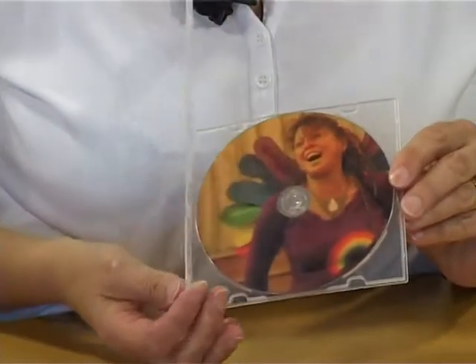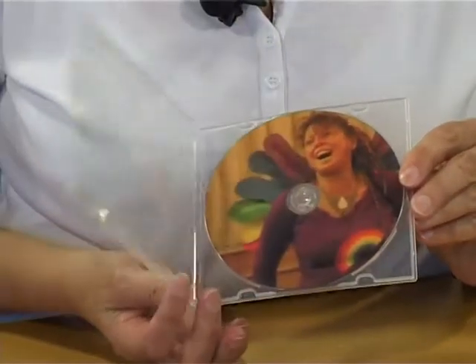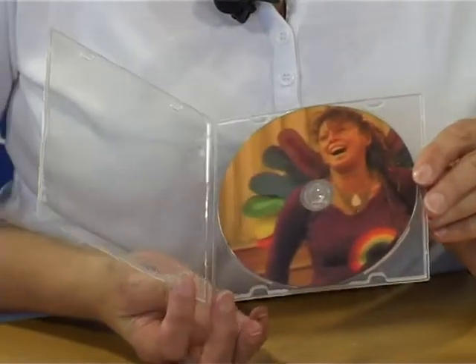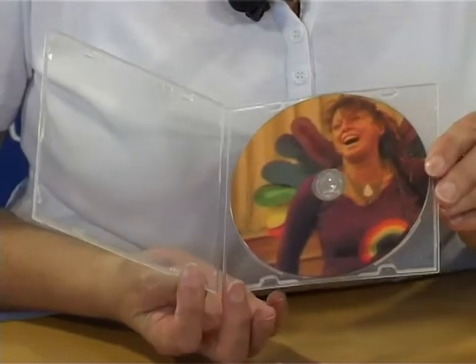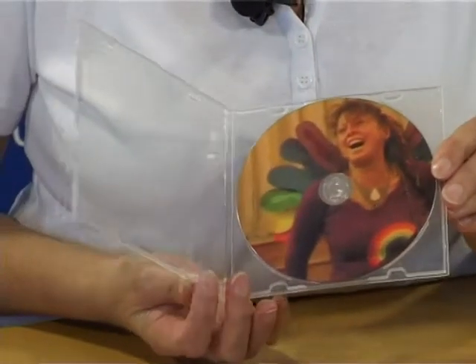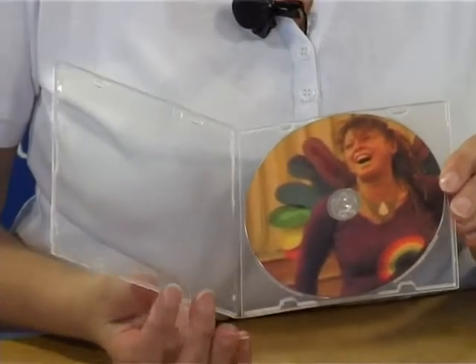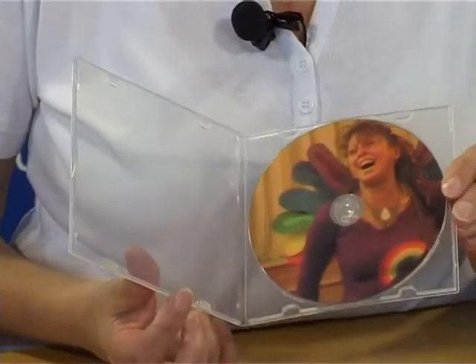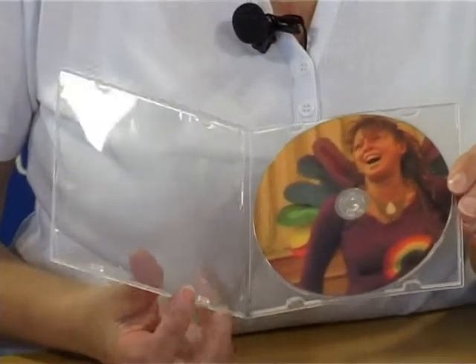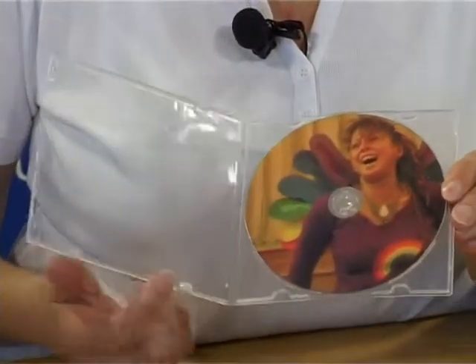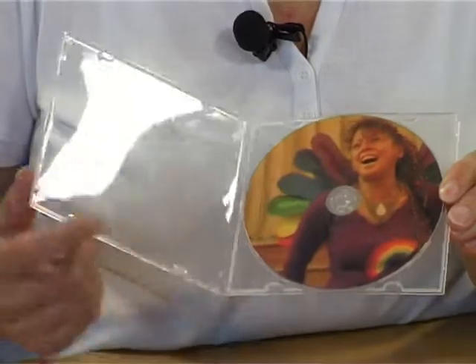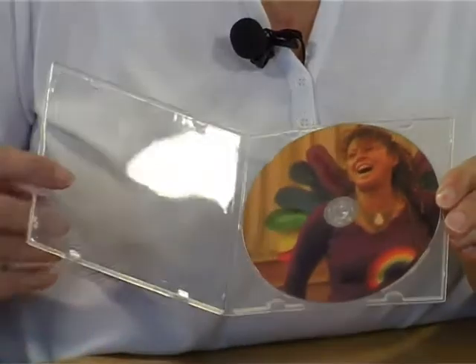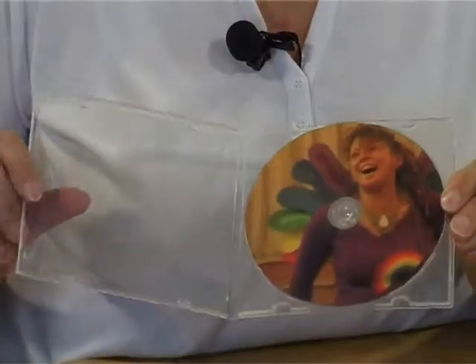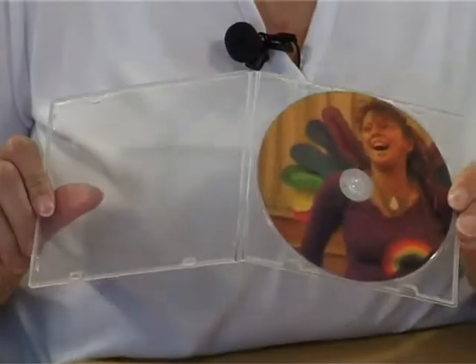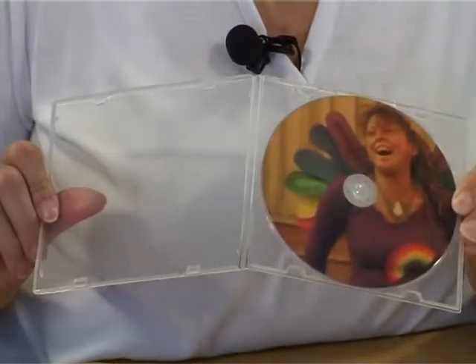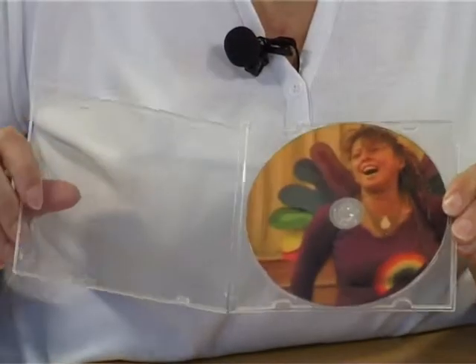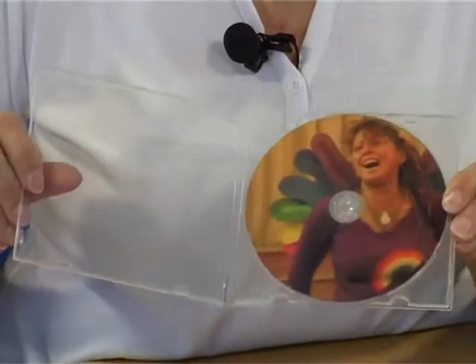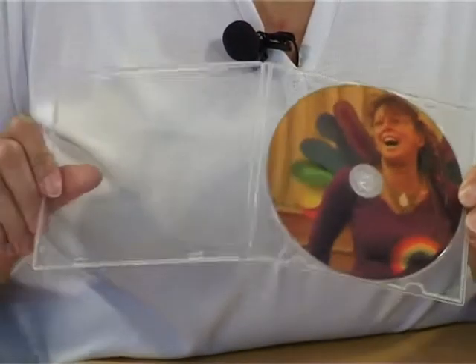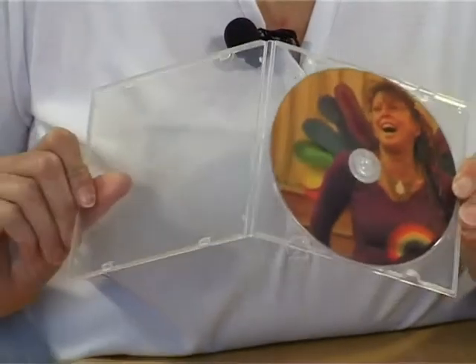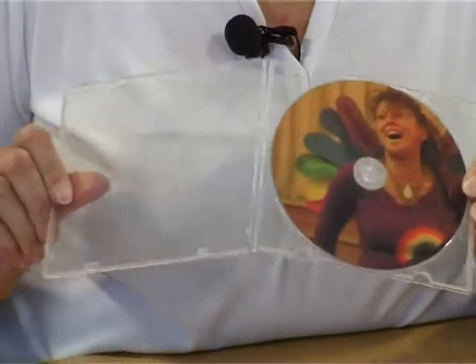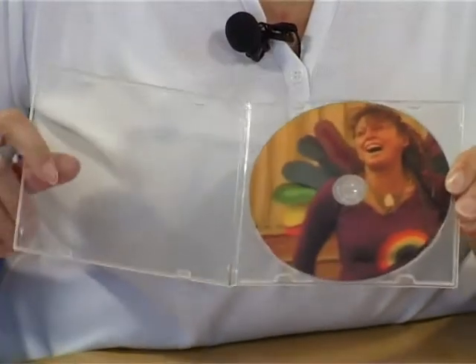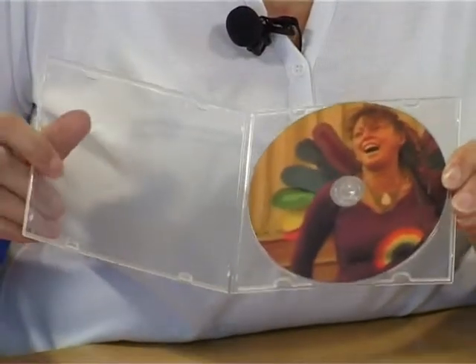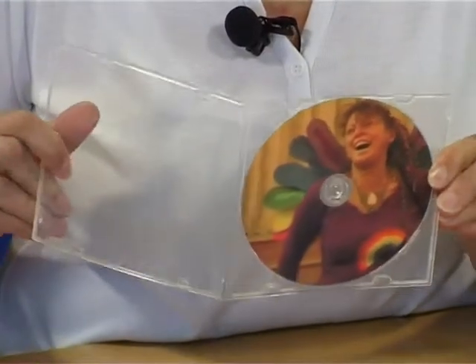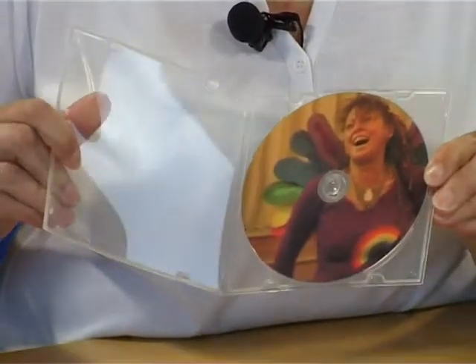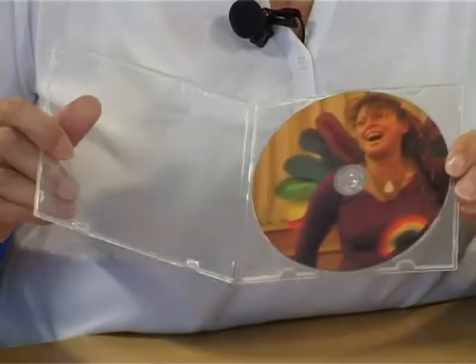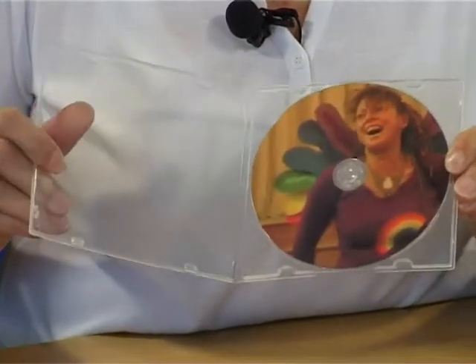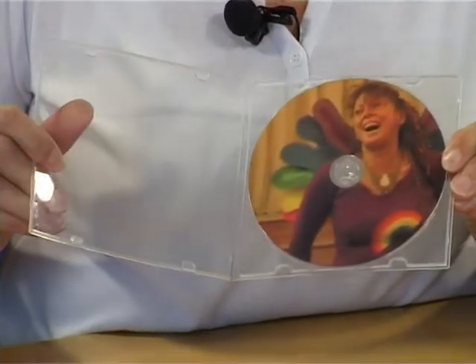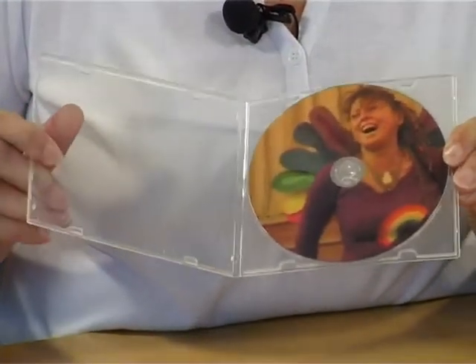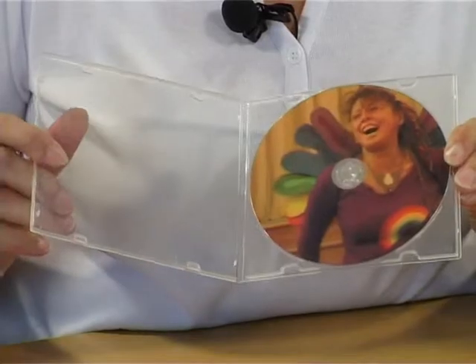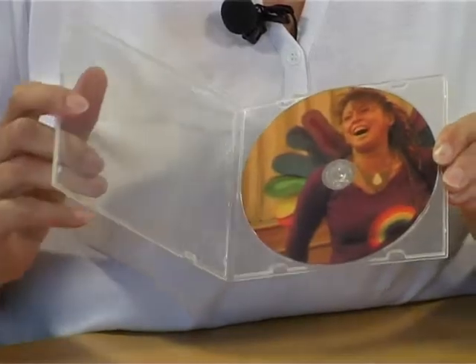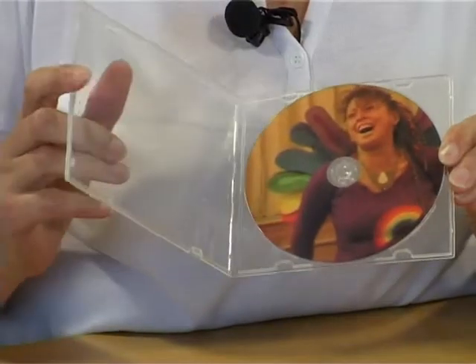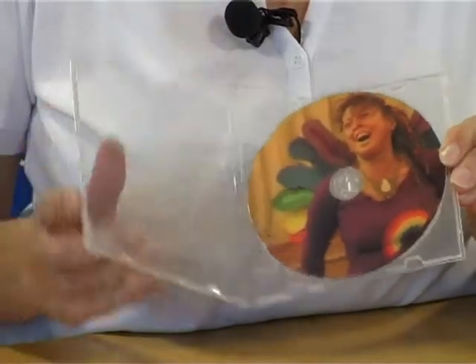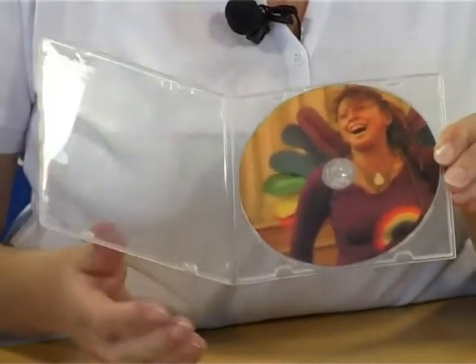This box is made of a soft plastic which doesn't tend to break when used for product mail outs, and can come with or without printed inserts.